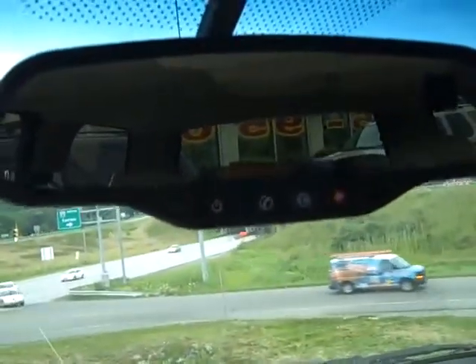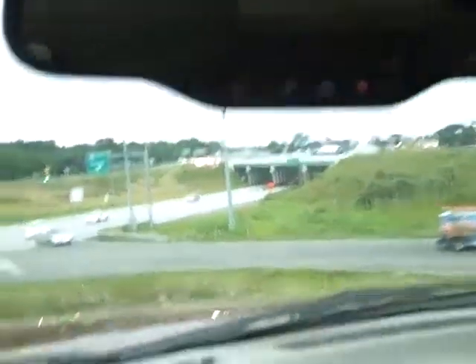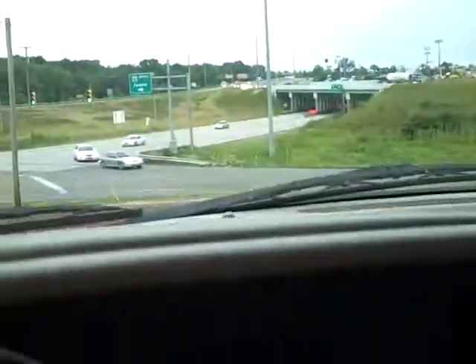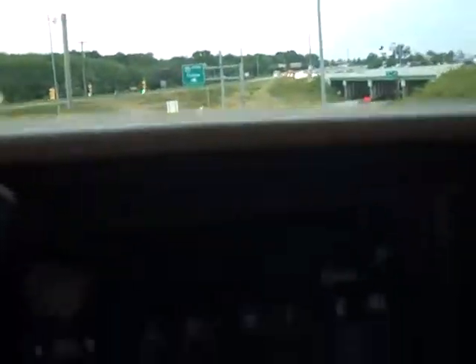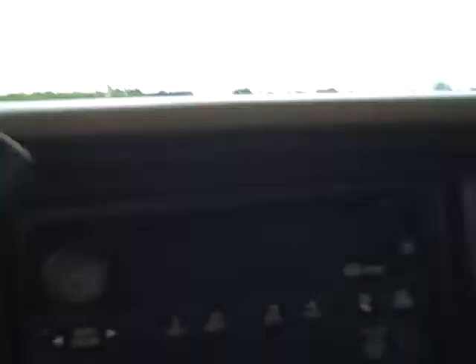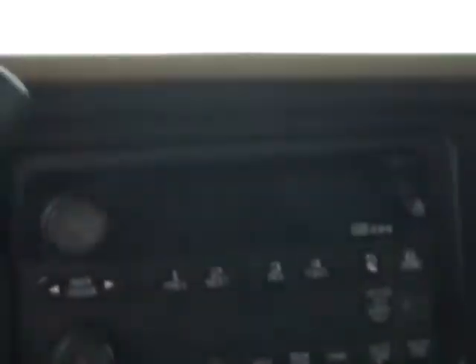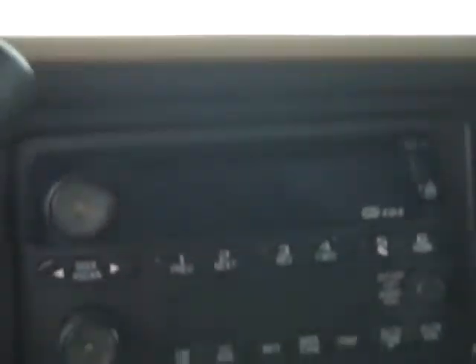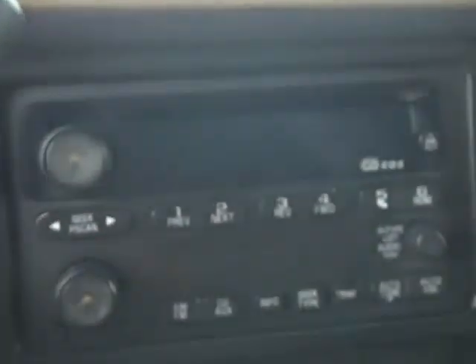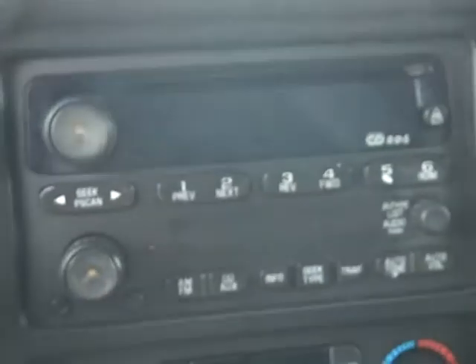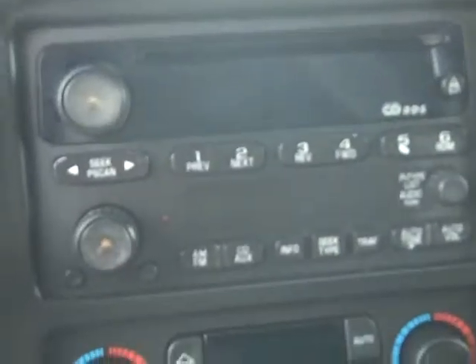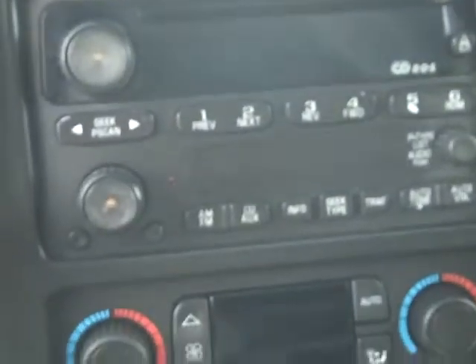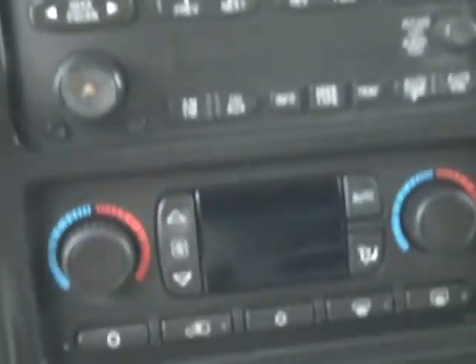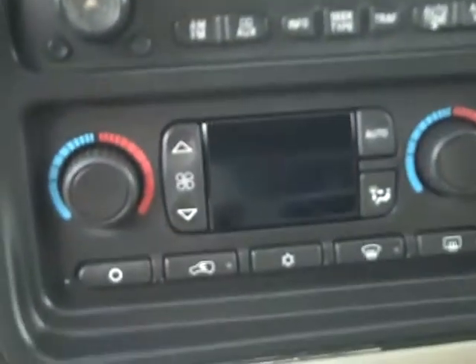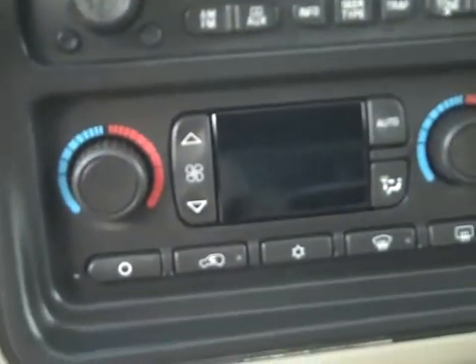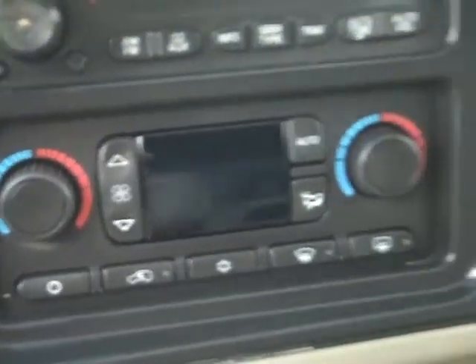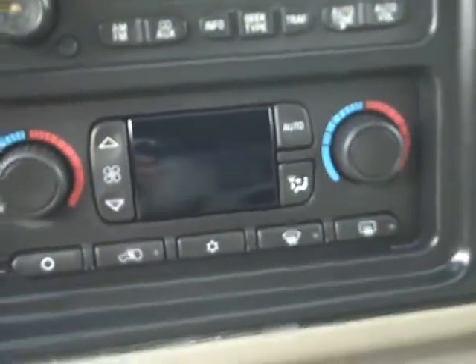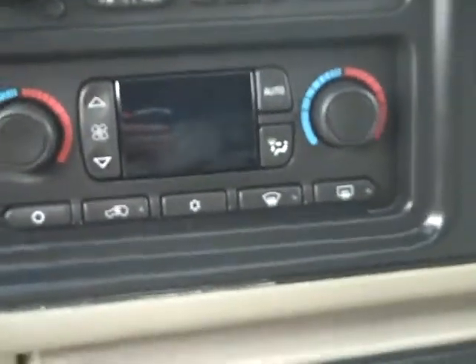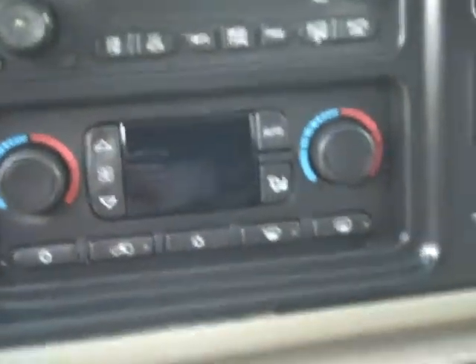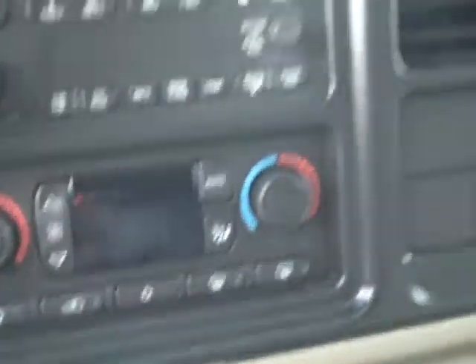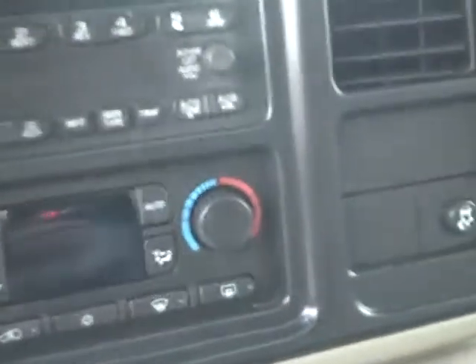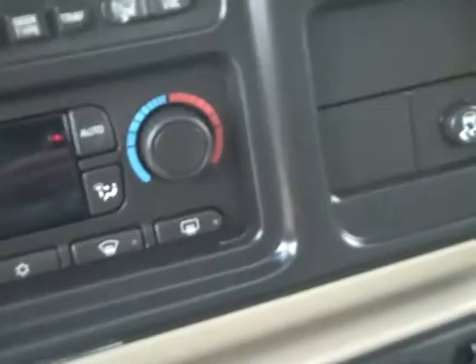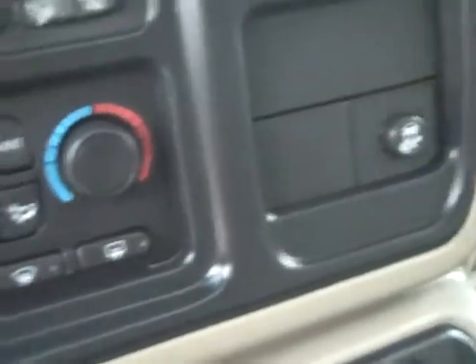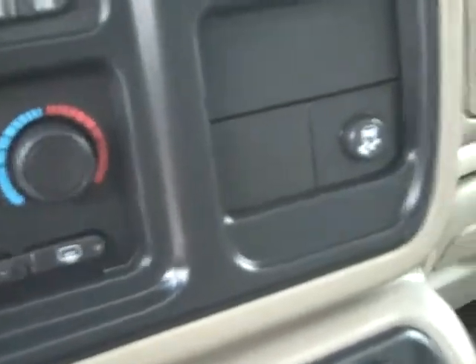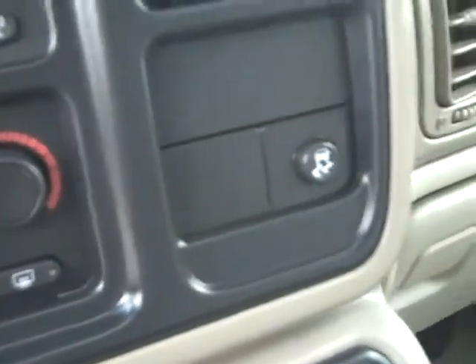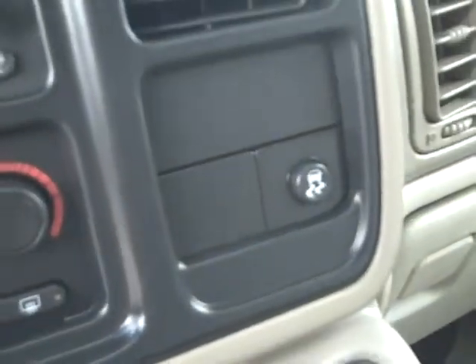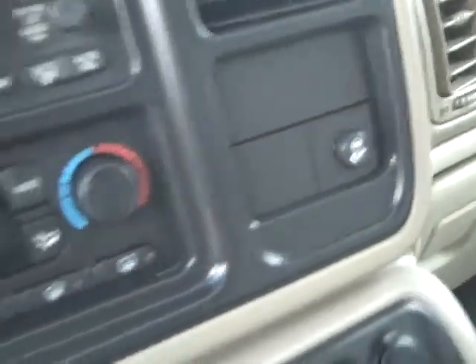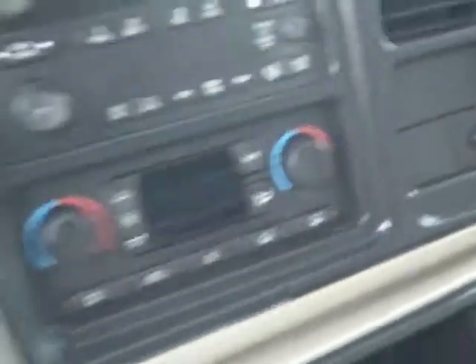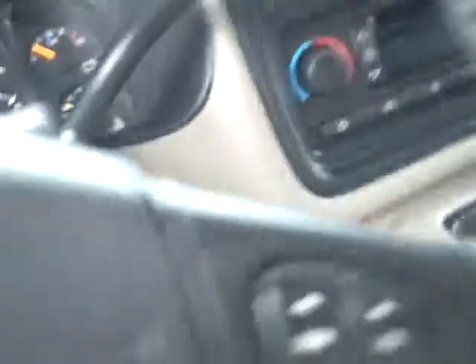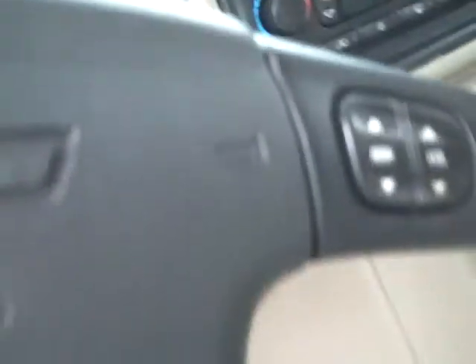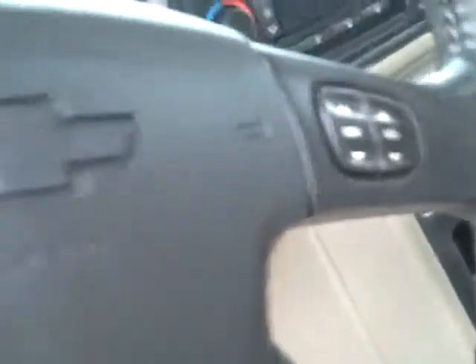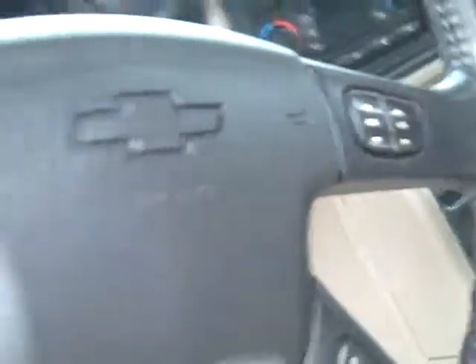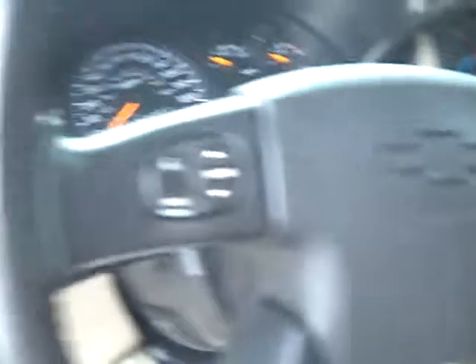OnStar. It's got a CD player, stereo CD player, separate temperature controls for the air. StabiliTrak. Button controls on the steering wheel.